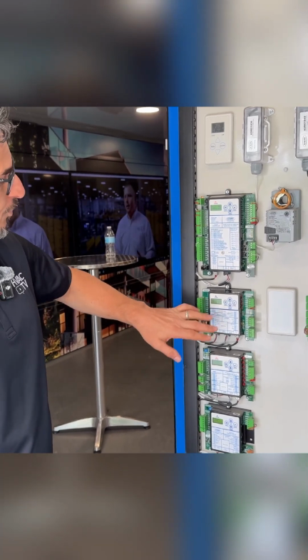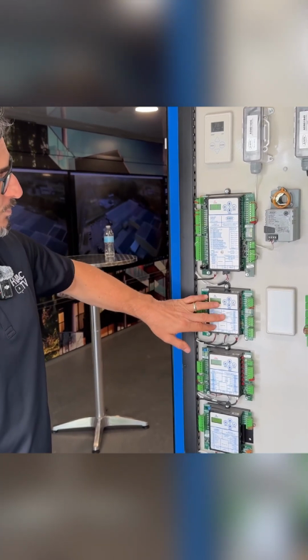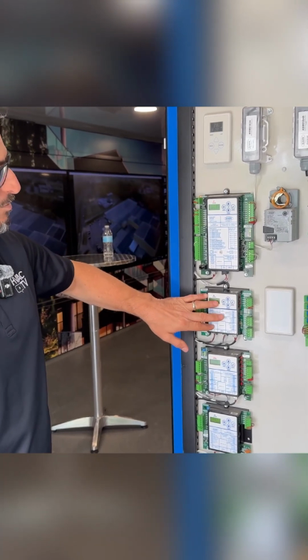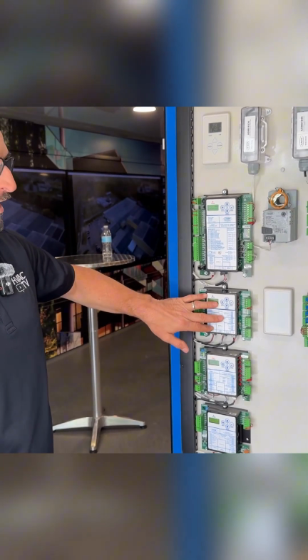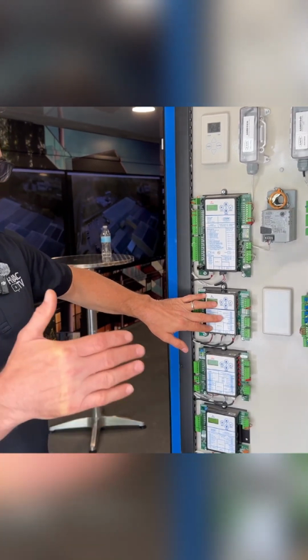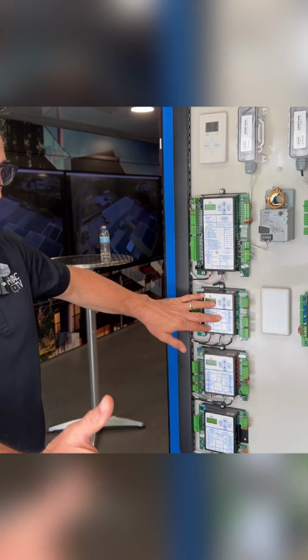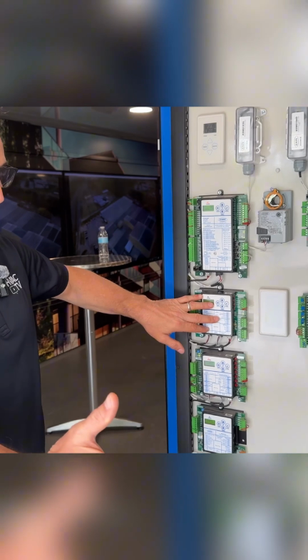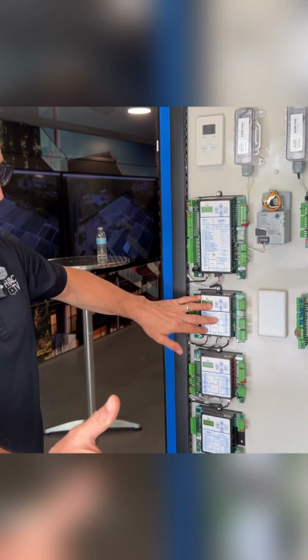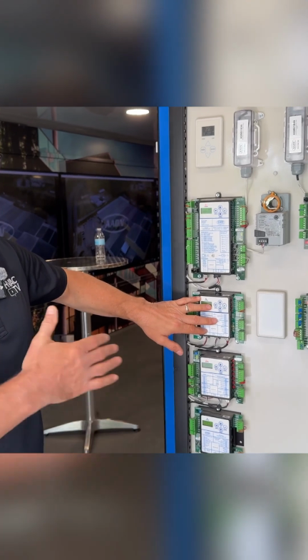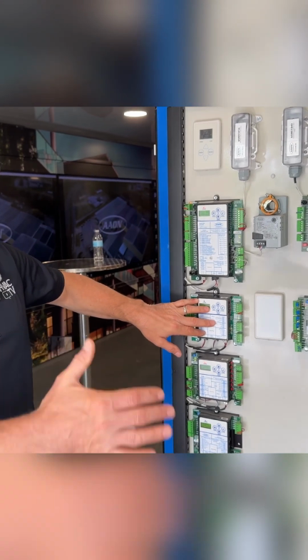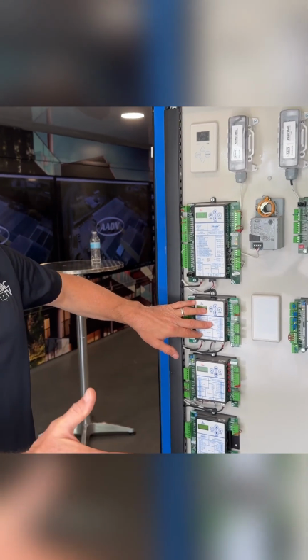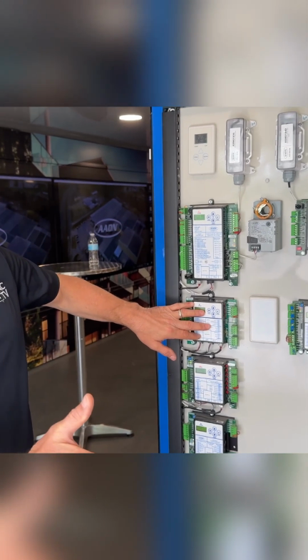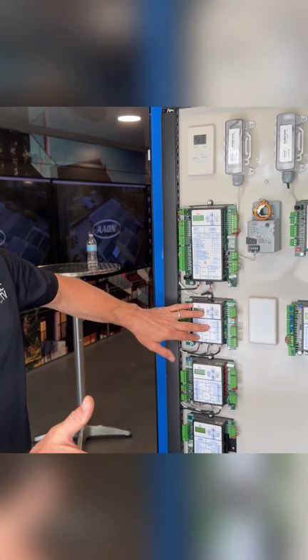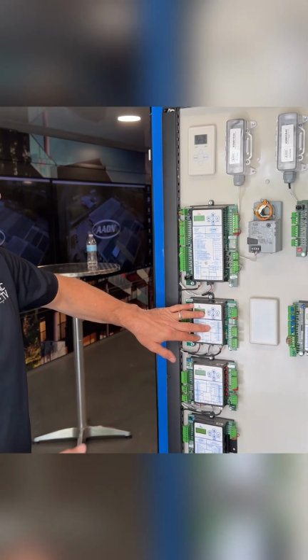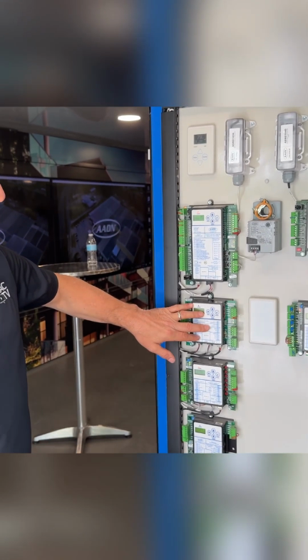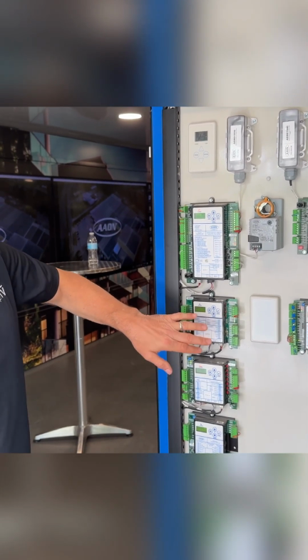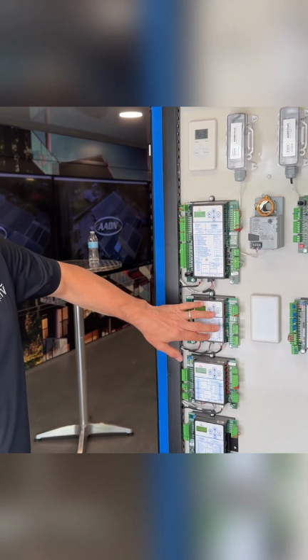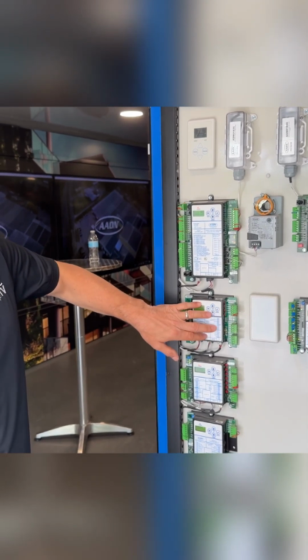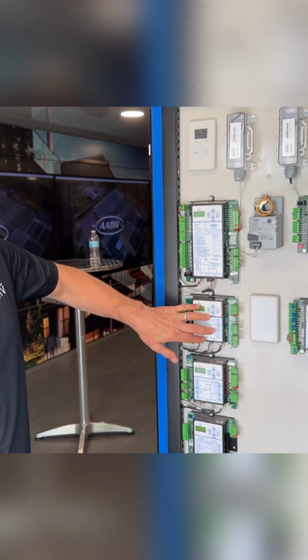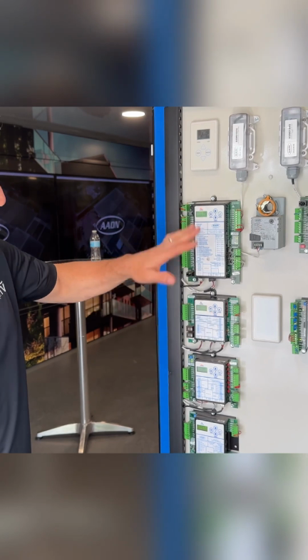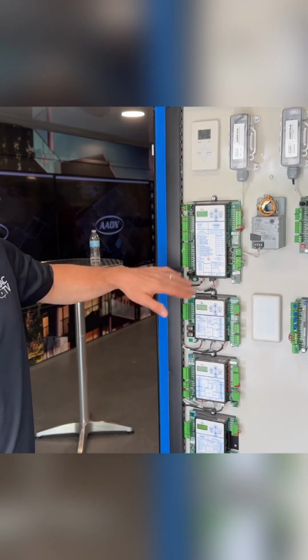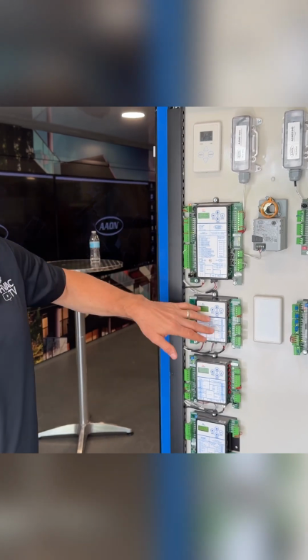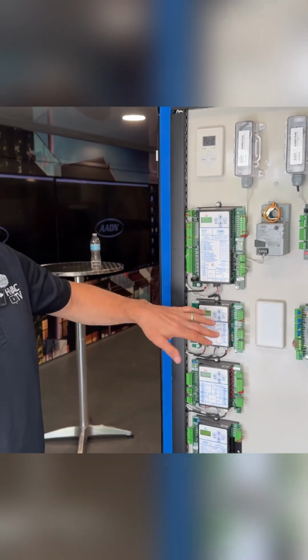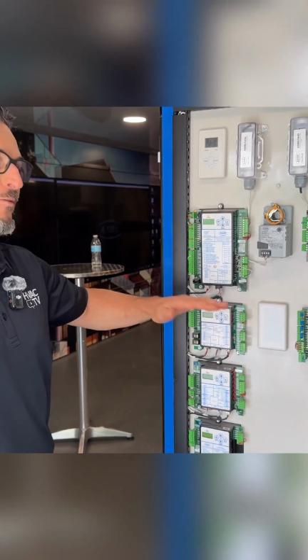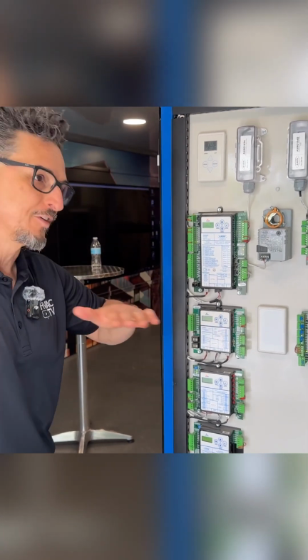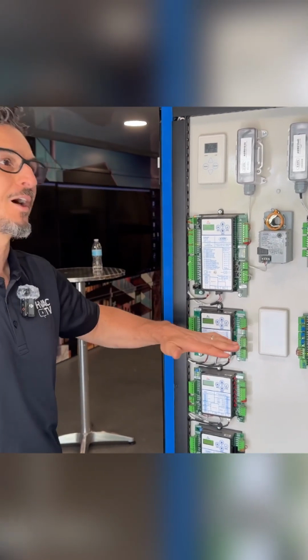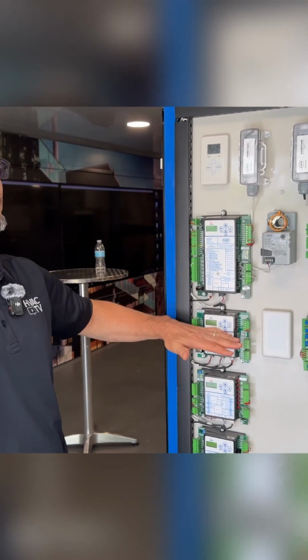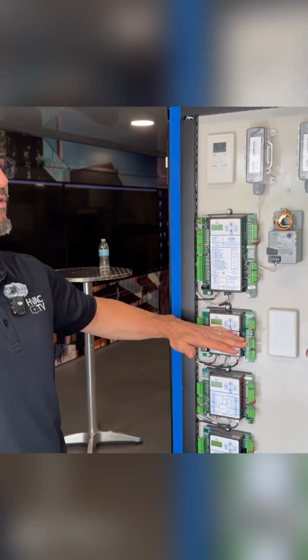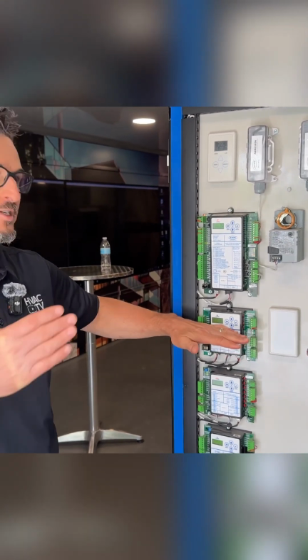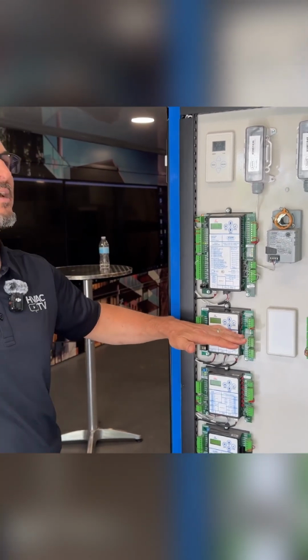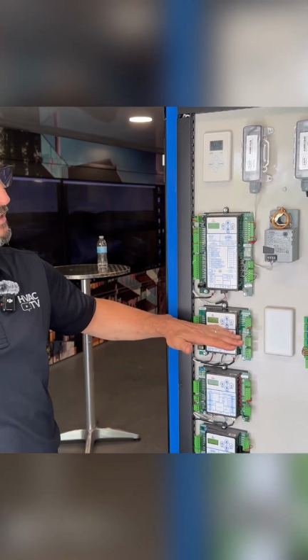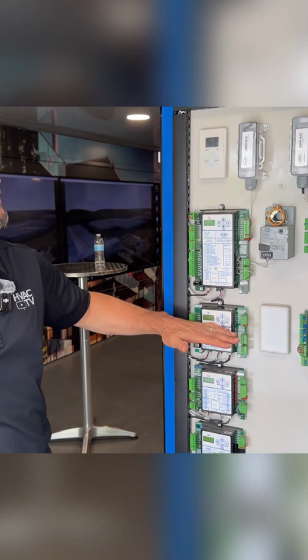This controller is responsible for looking at the supply temperature and modulating the valves to achieve that temperature. That supply temperature is fed to it by some calculations, depending on if we have a fixed supply temperature or we're resetting it based on space temperature.